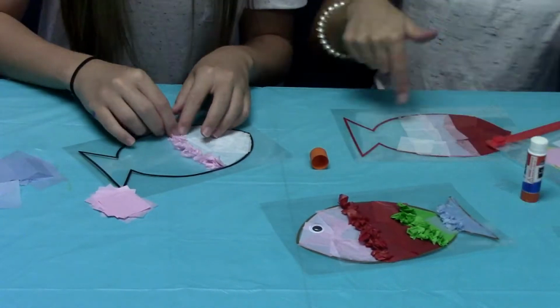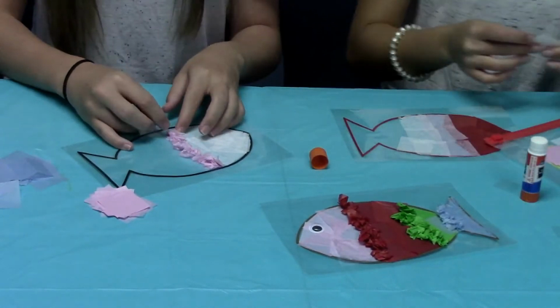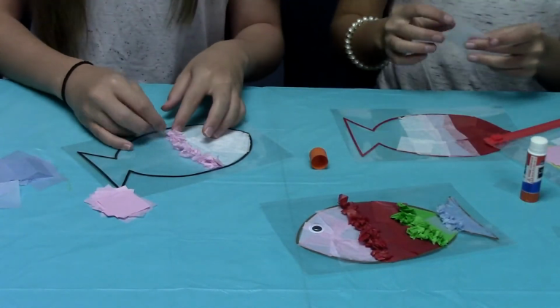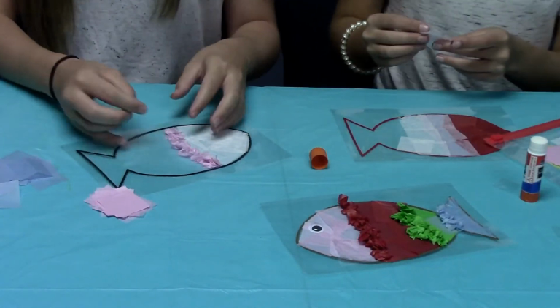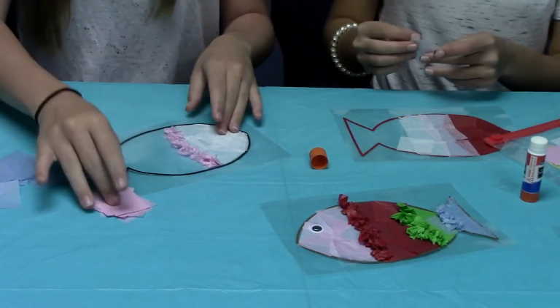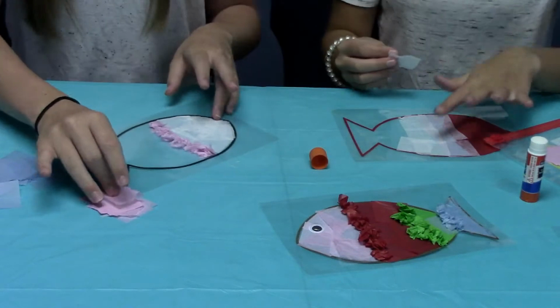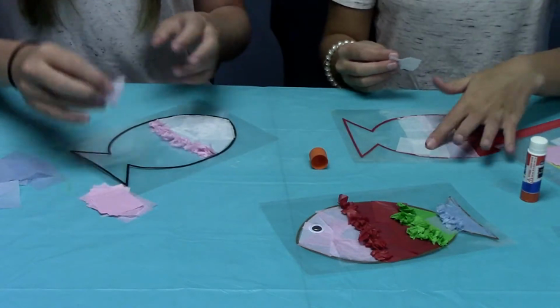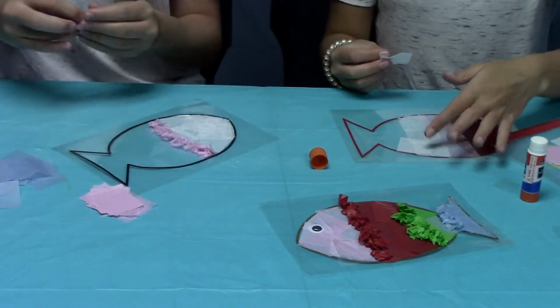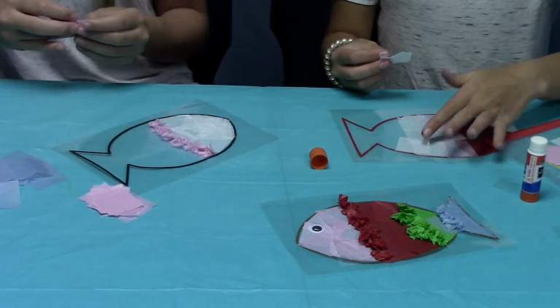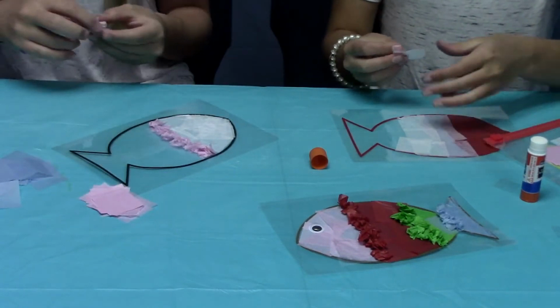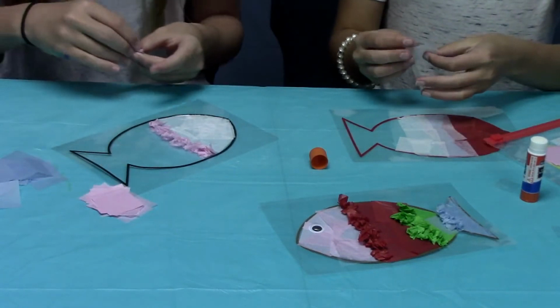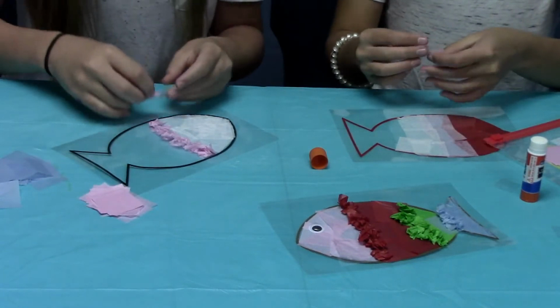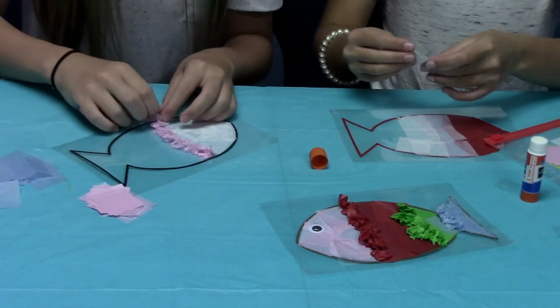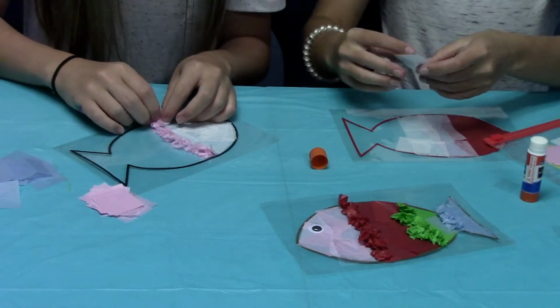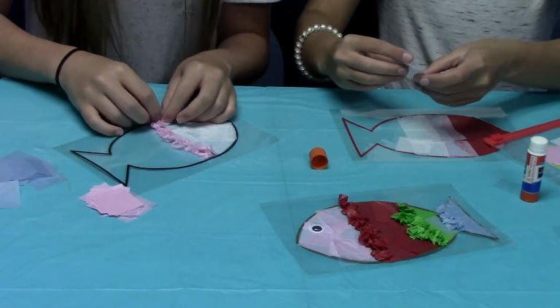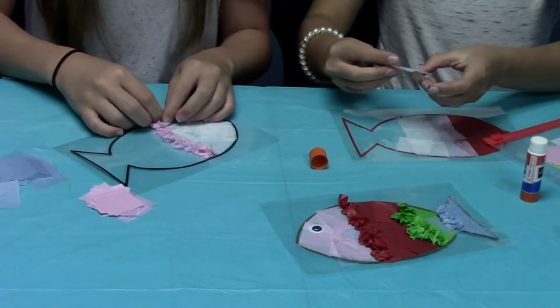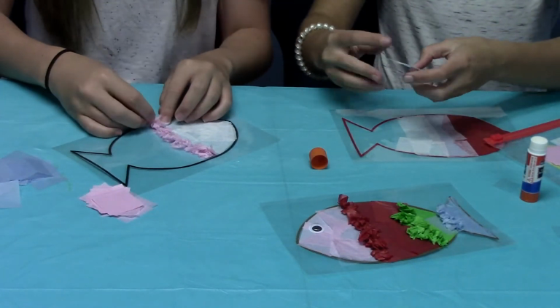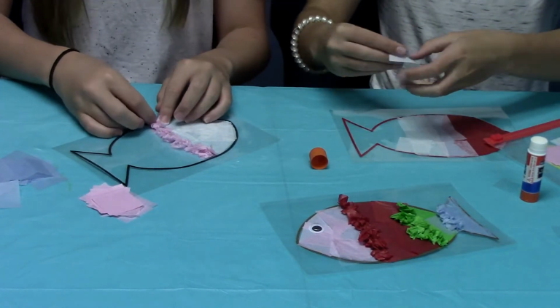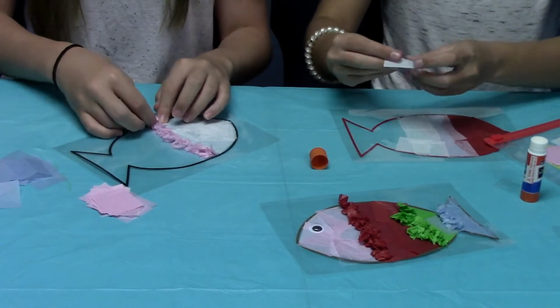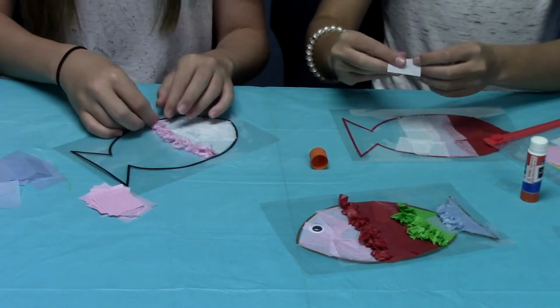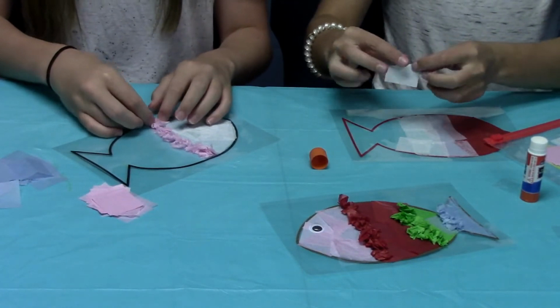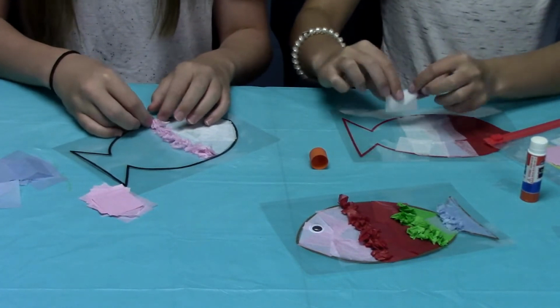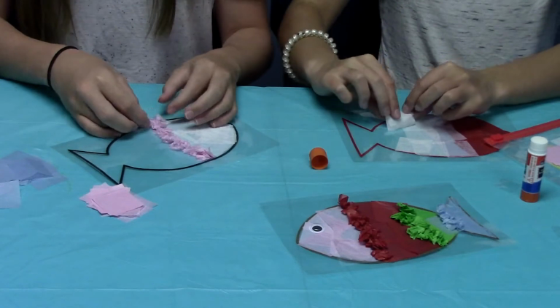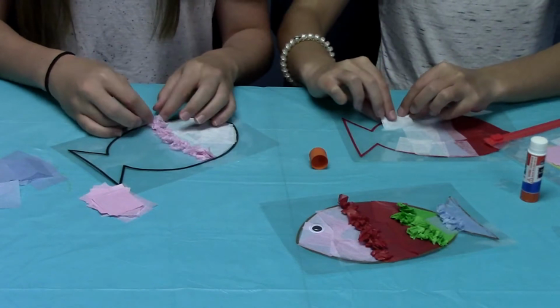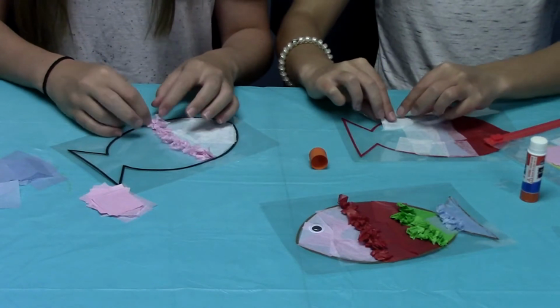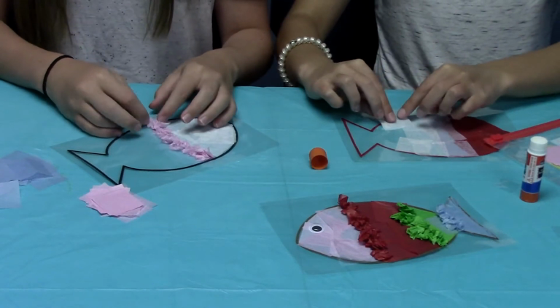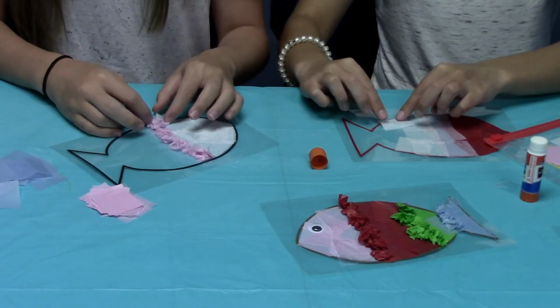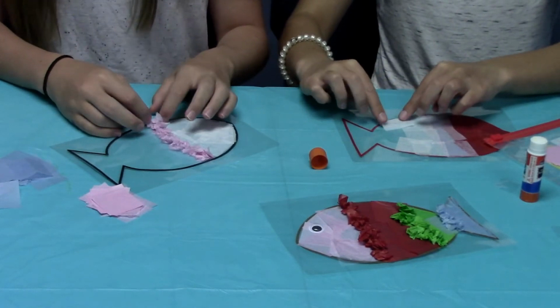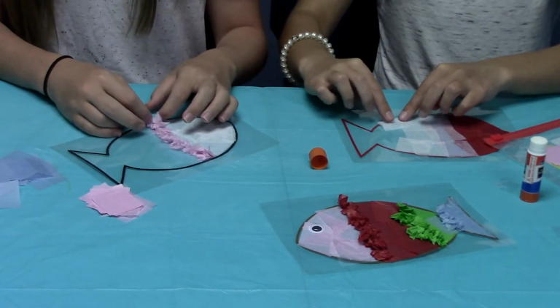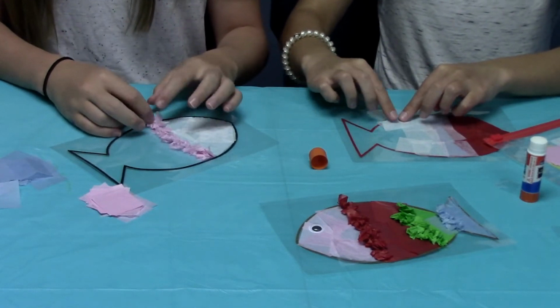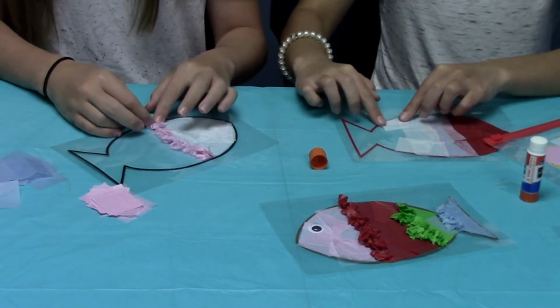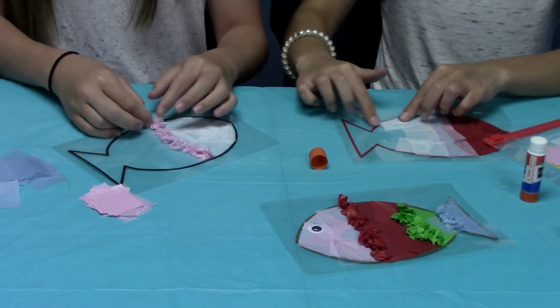An easier way to do it if you don't want to tear it is just to fold it and stick it where you want it, like that.